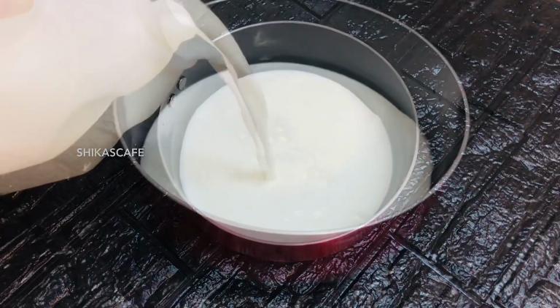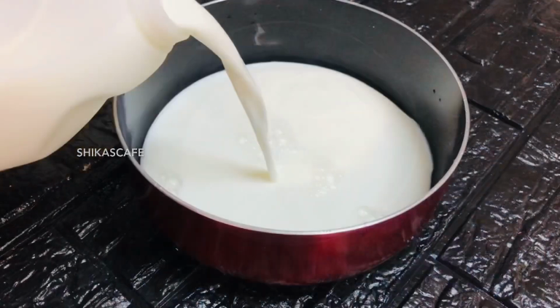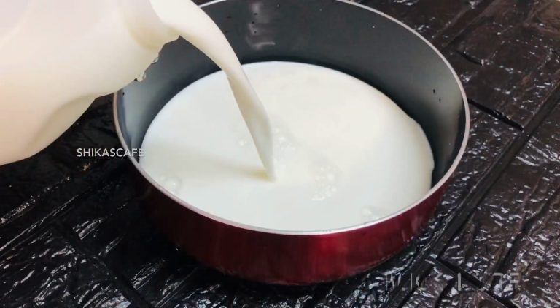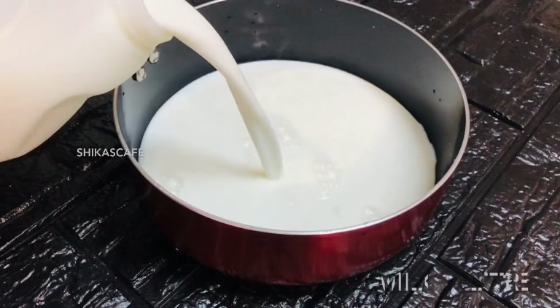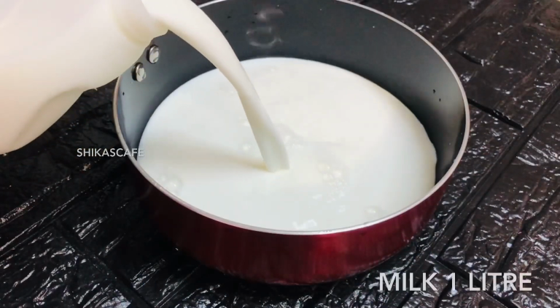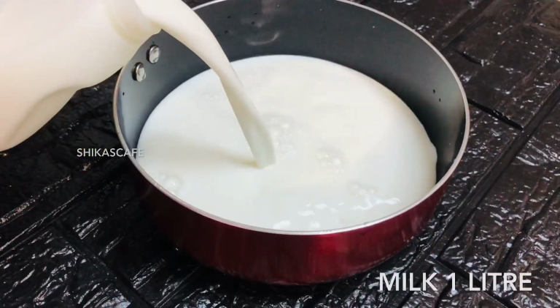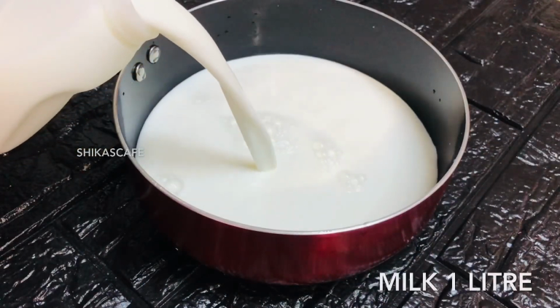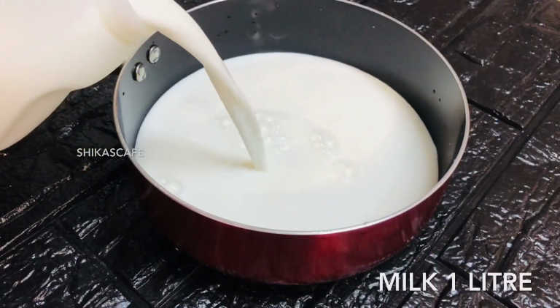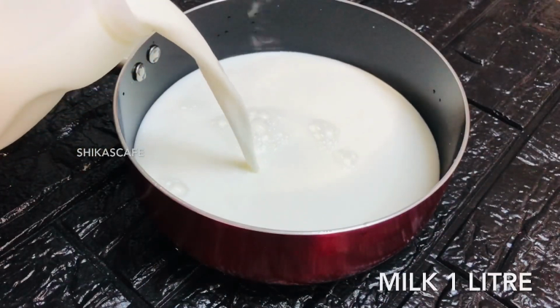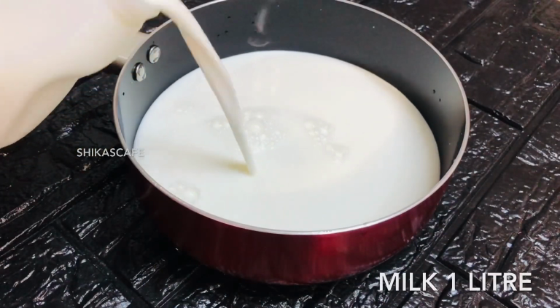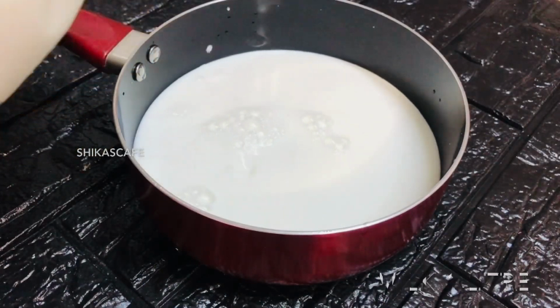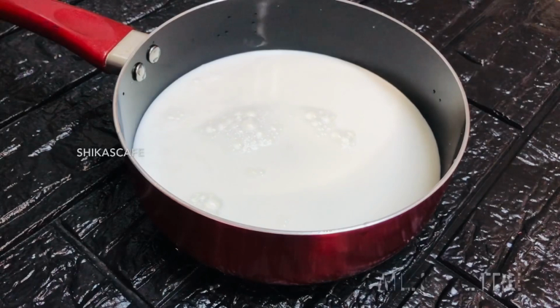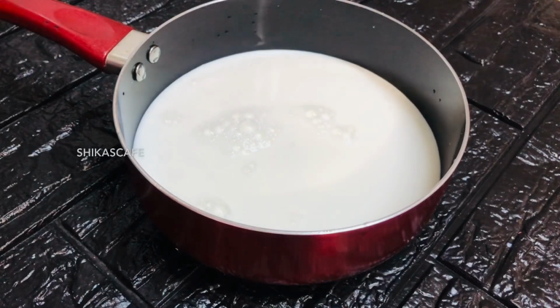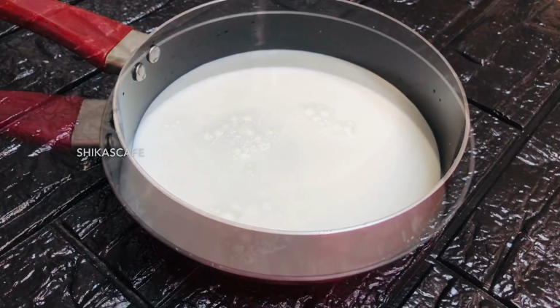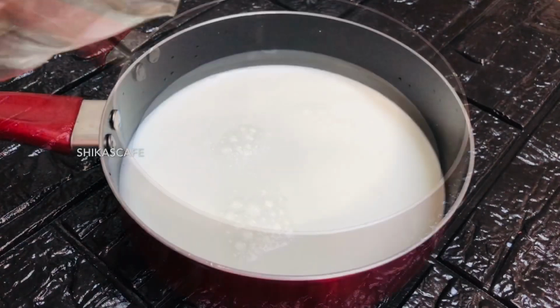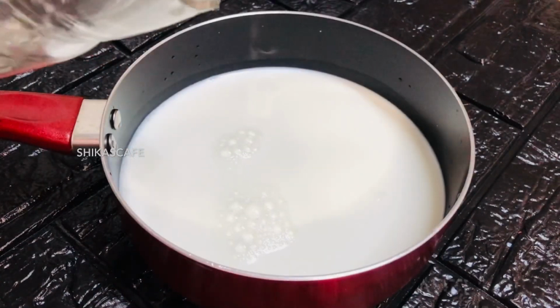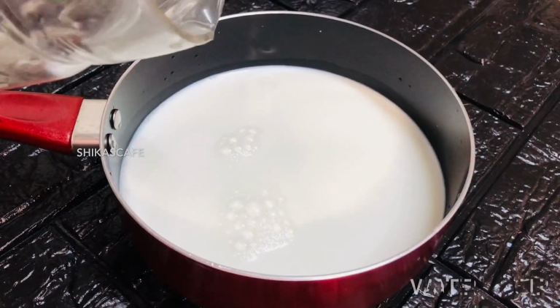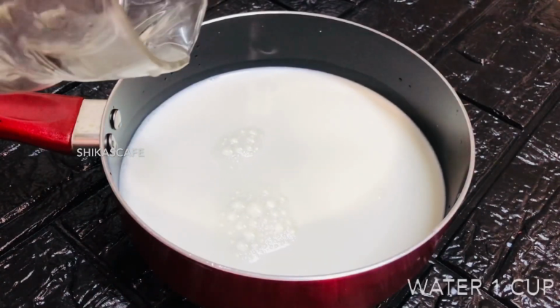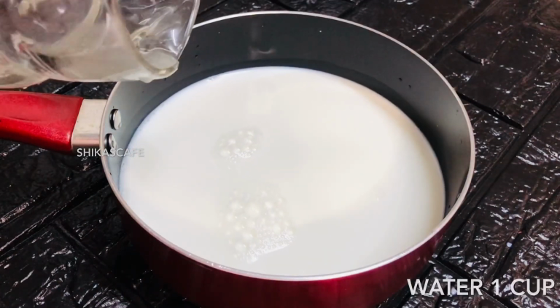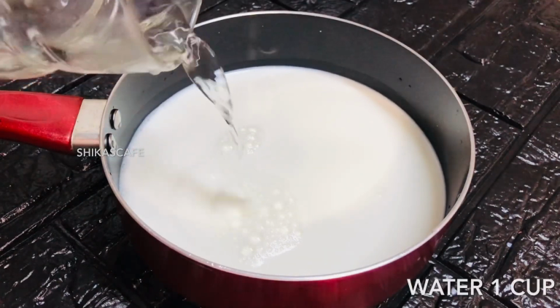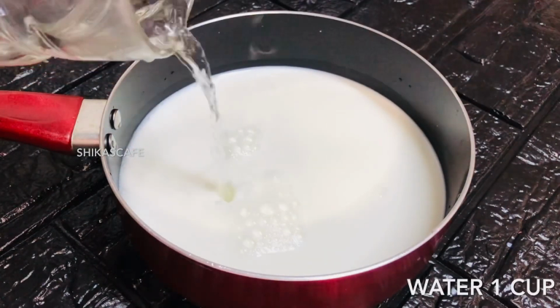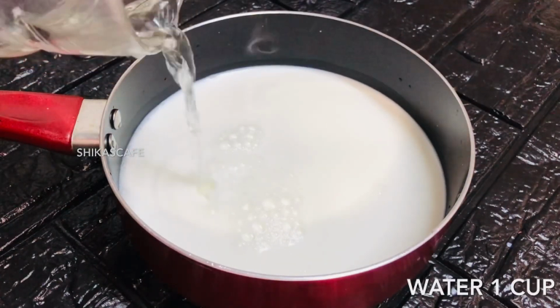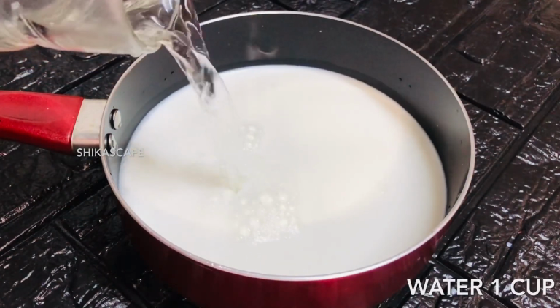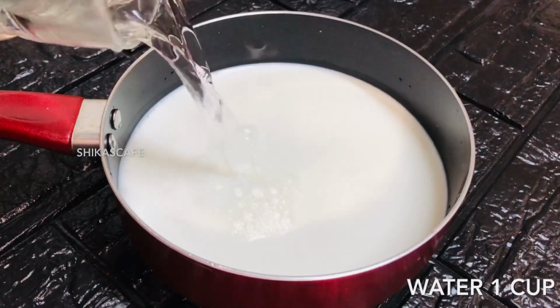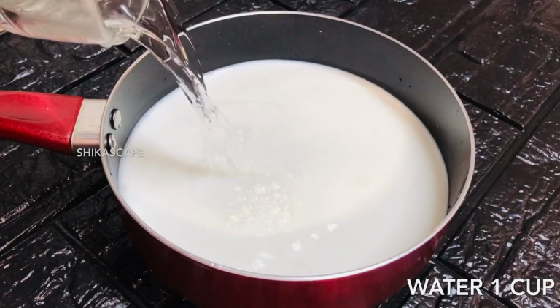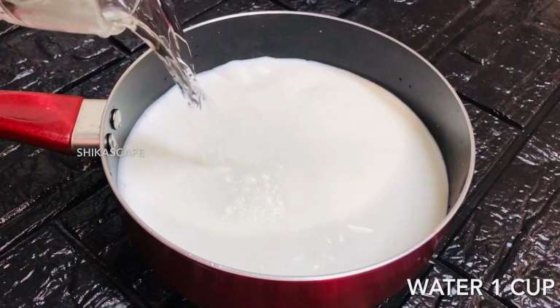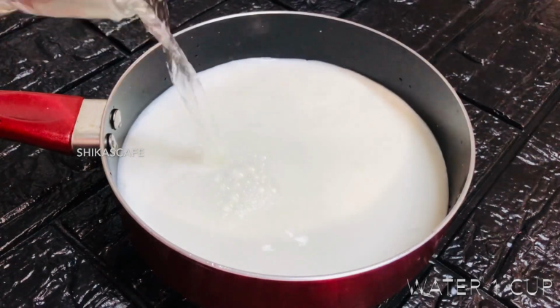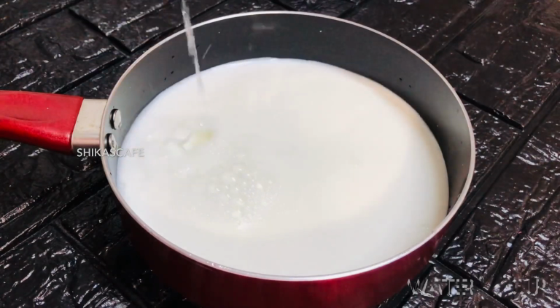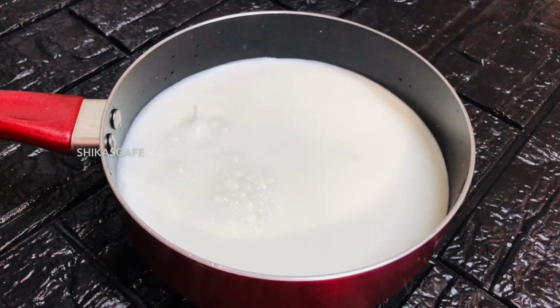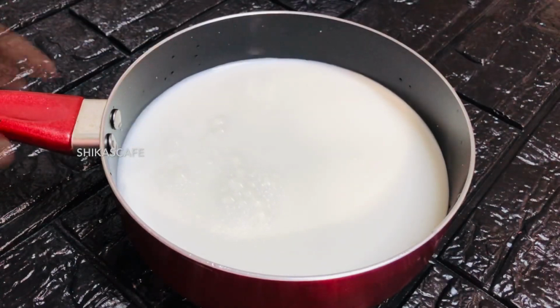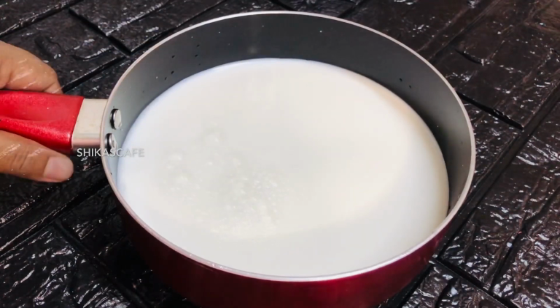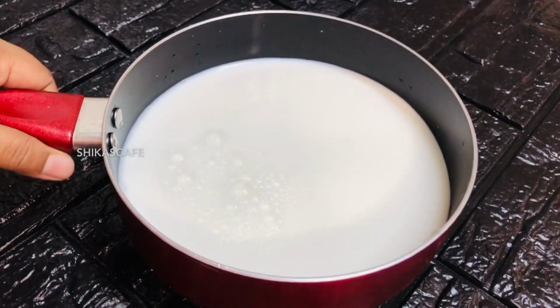I have to add 2 tablespoons of the drink. We will put the saucepan in a glass of the drink. If you want to add 2 tablespoons of the drink, we will mix it as well.